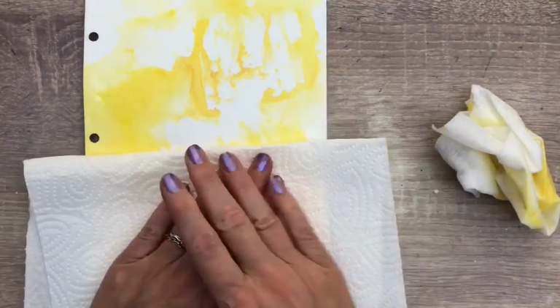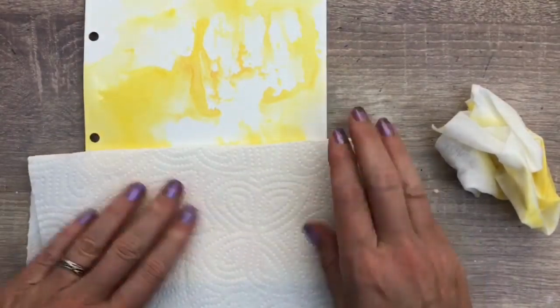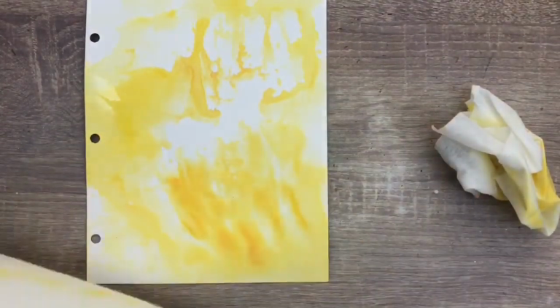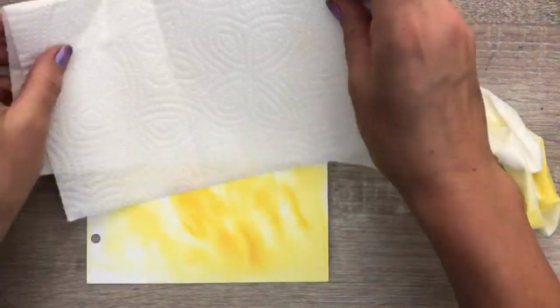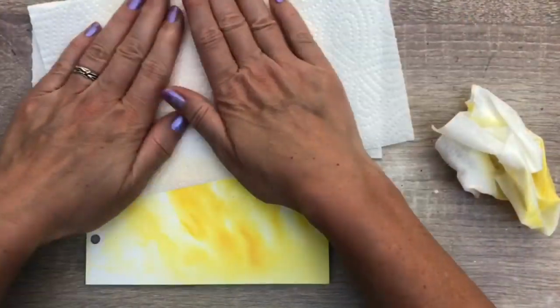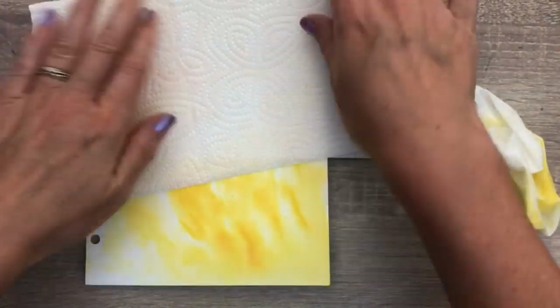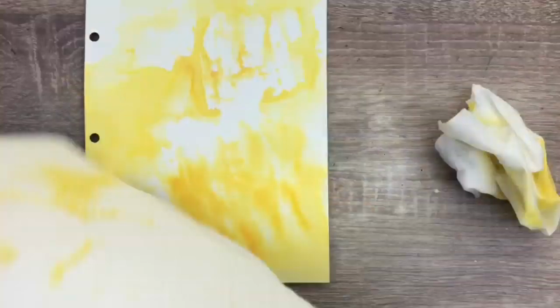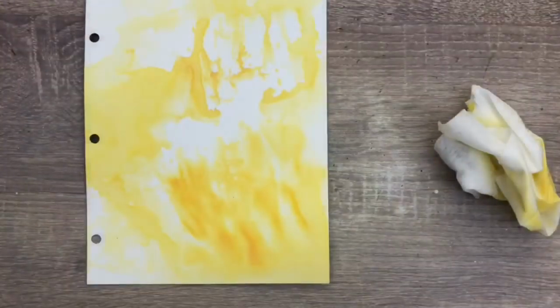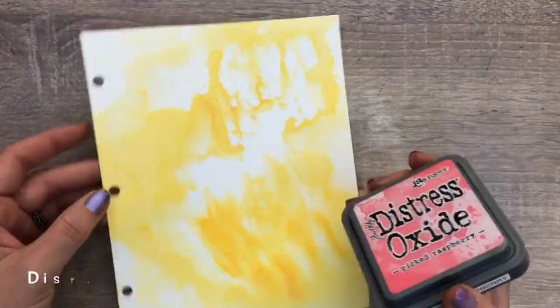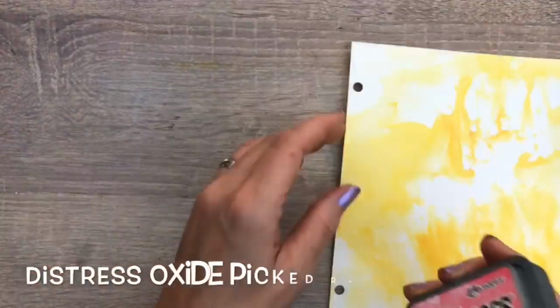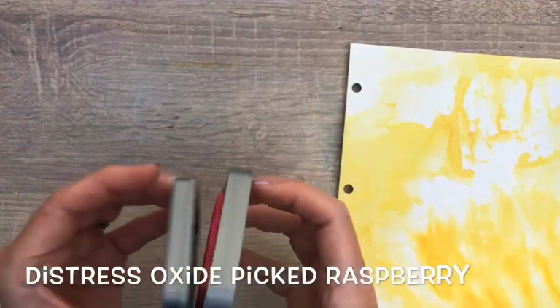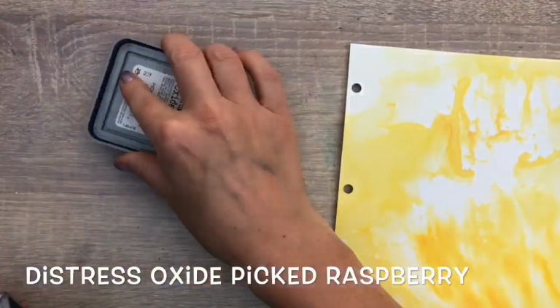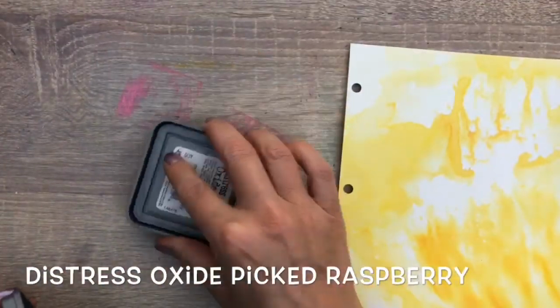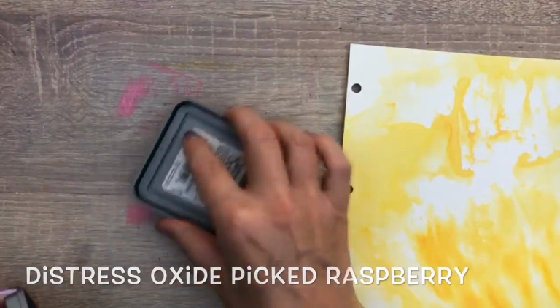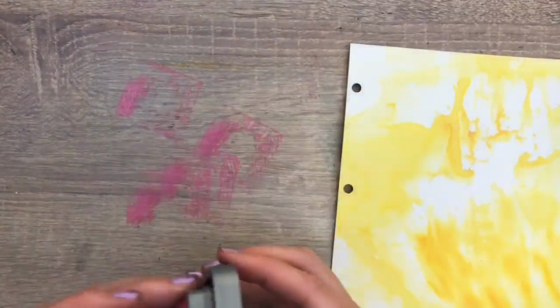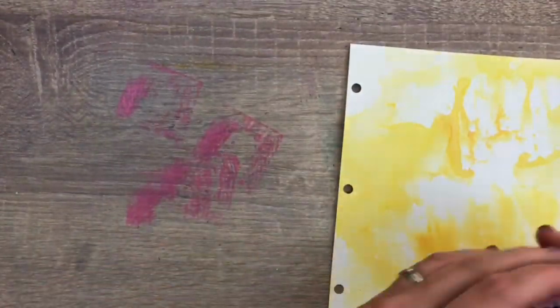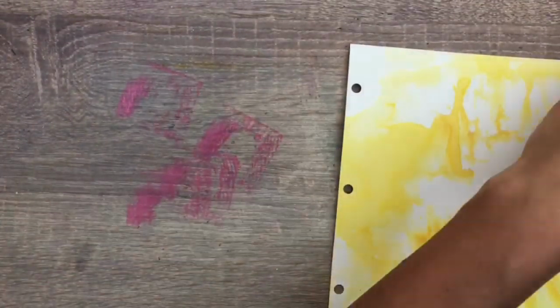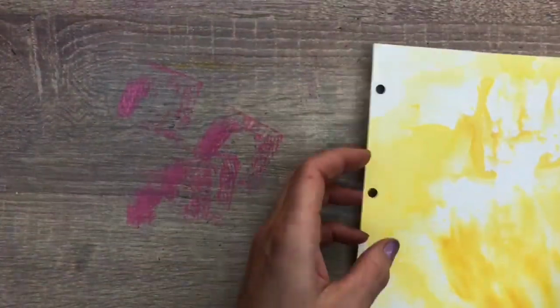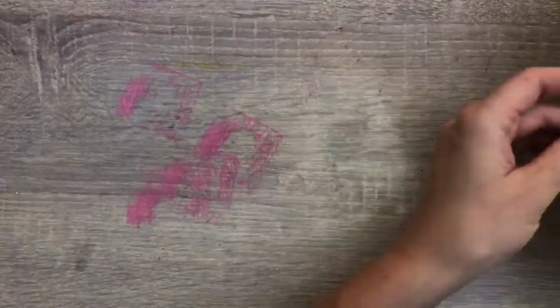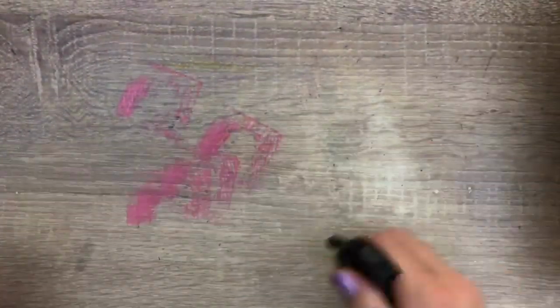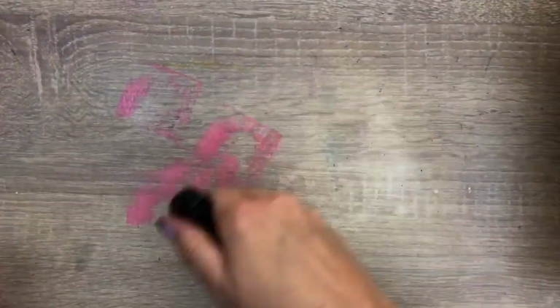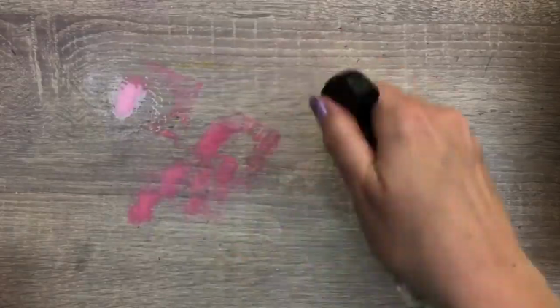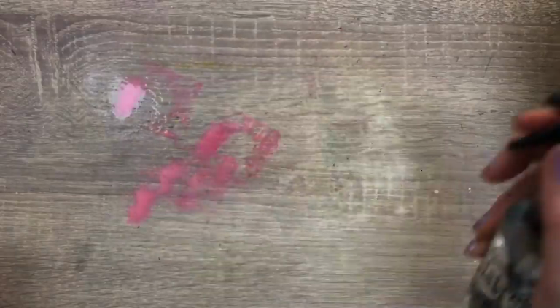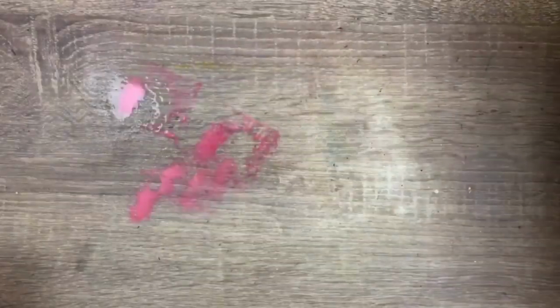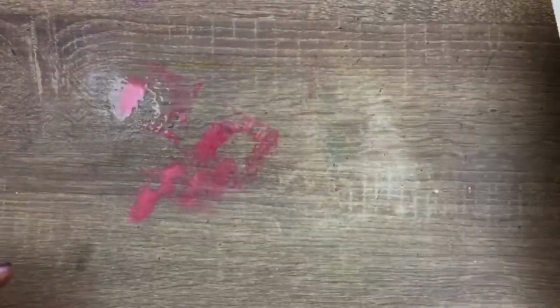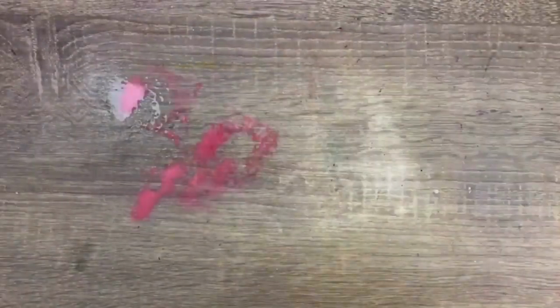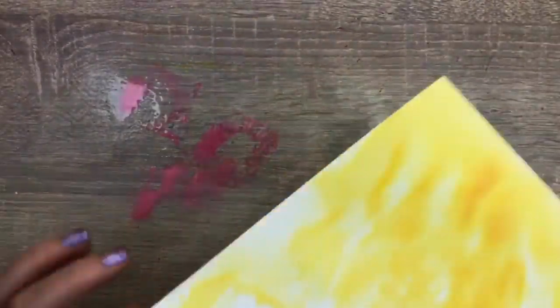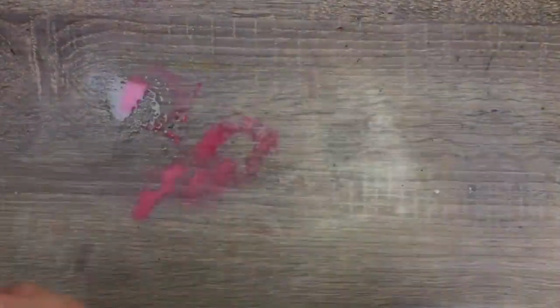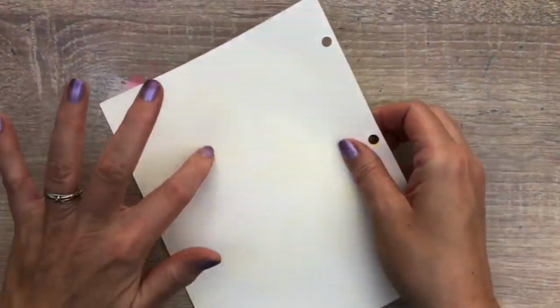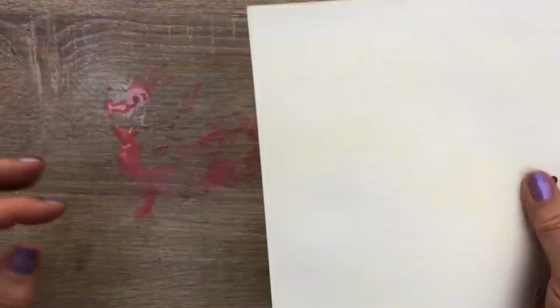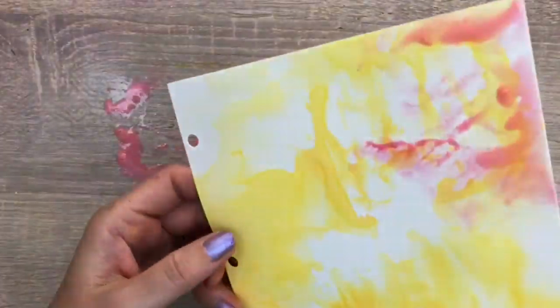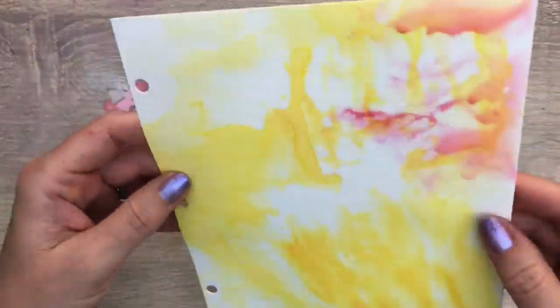Then I blot the complete page. And I do the same with the pink ink, dipping in parts of the paper and then blotting.